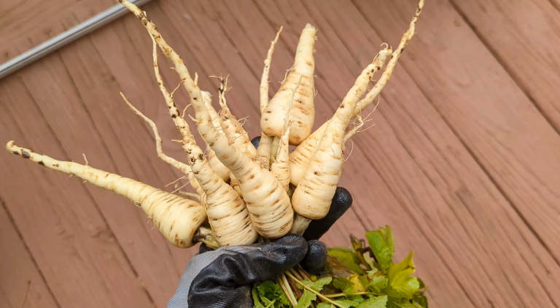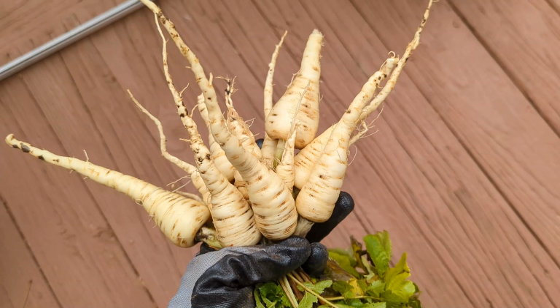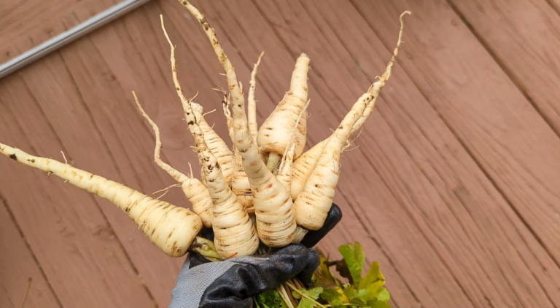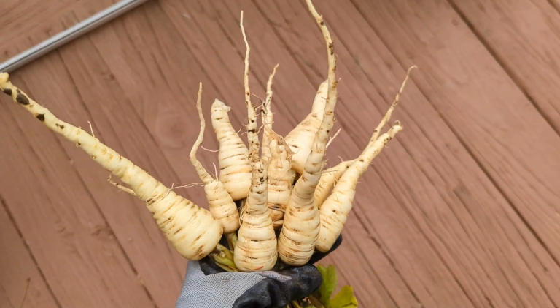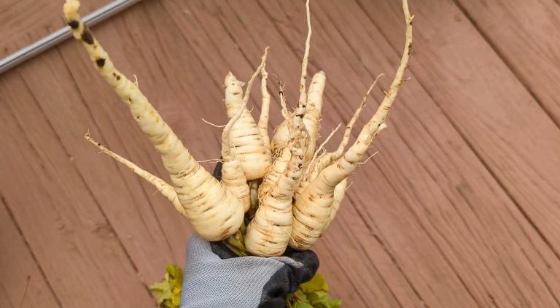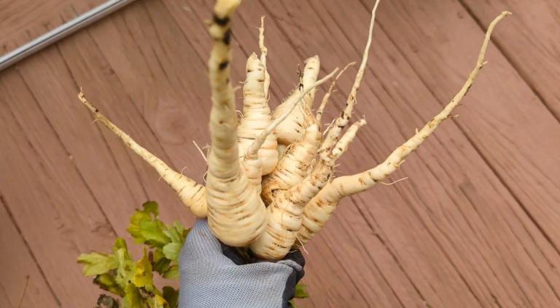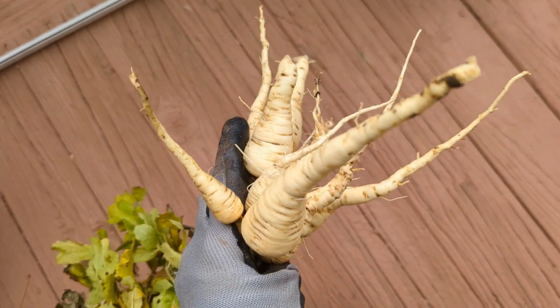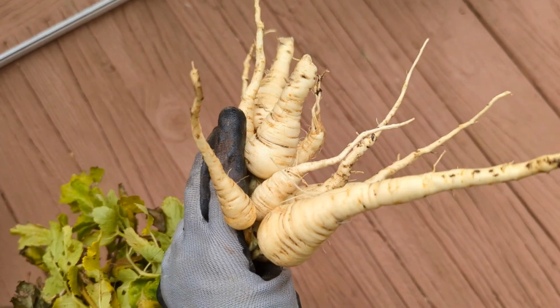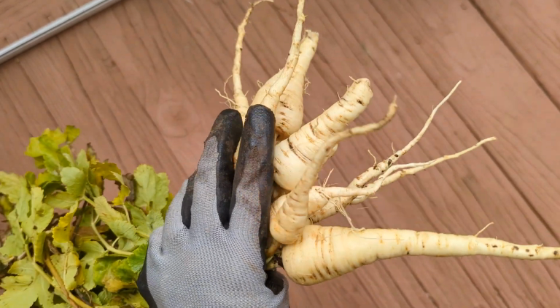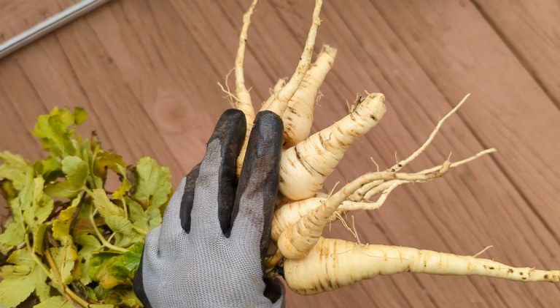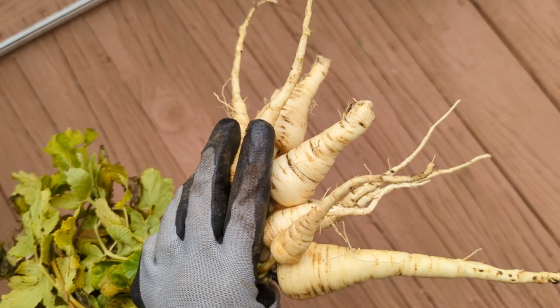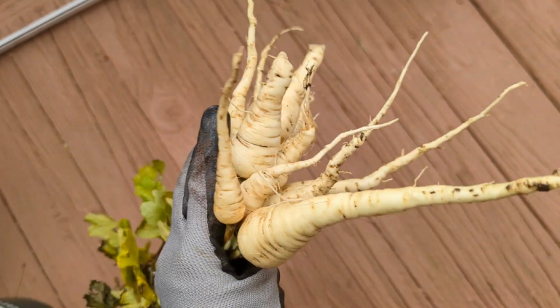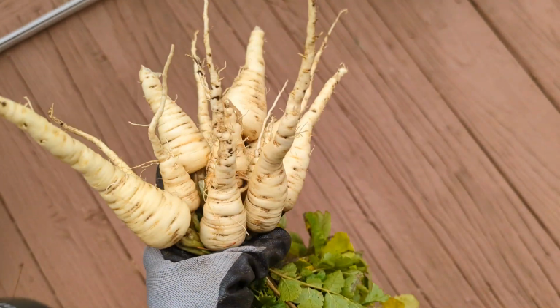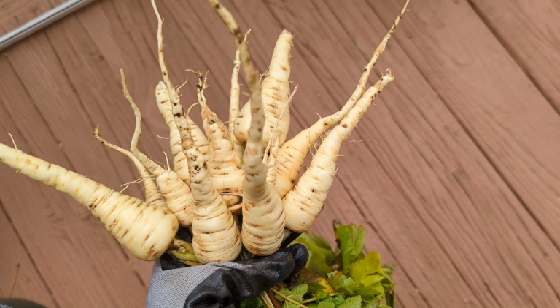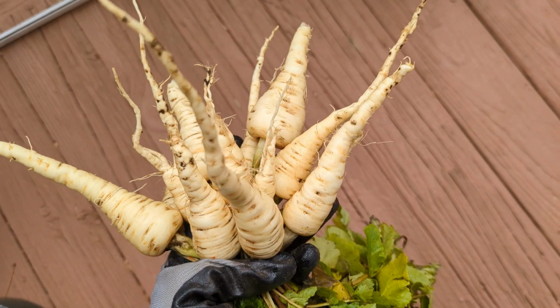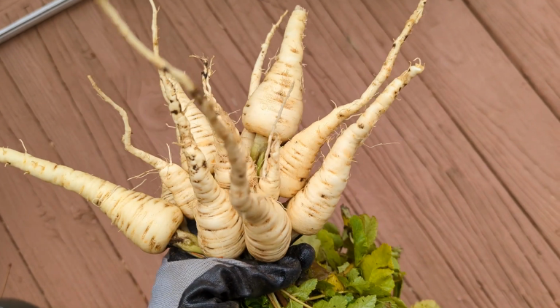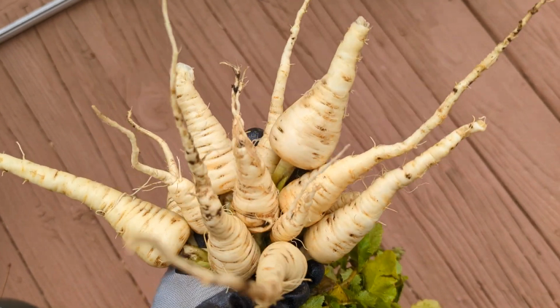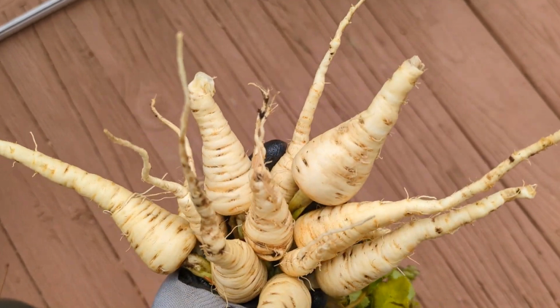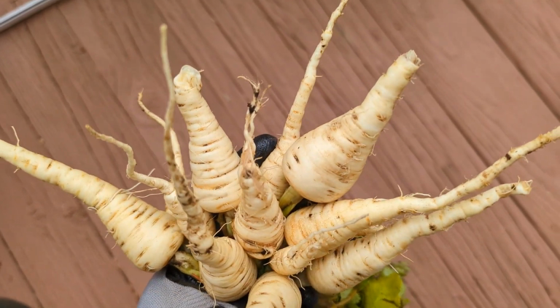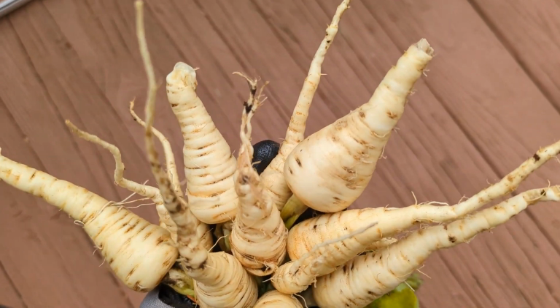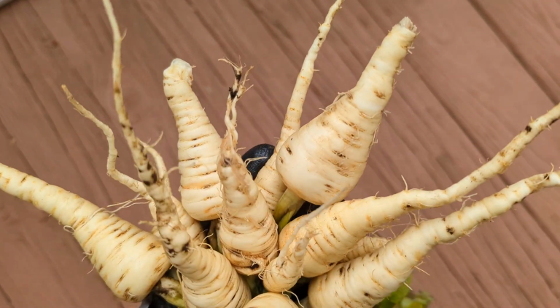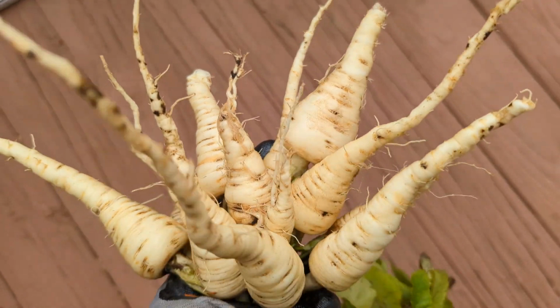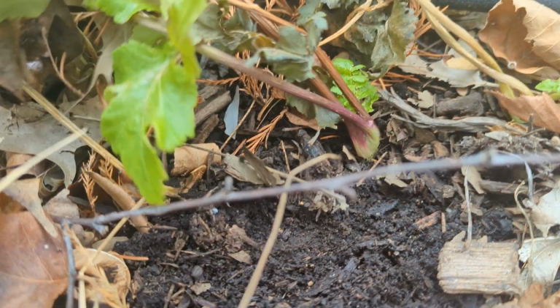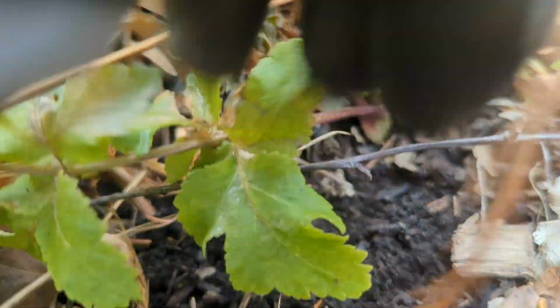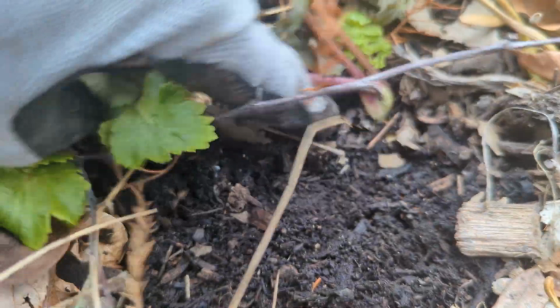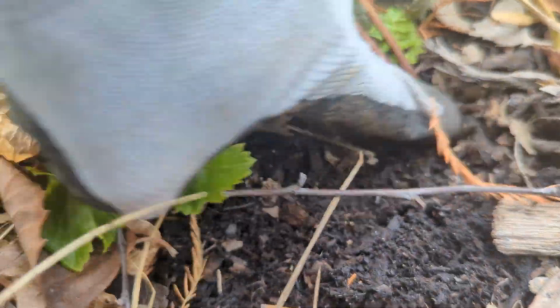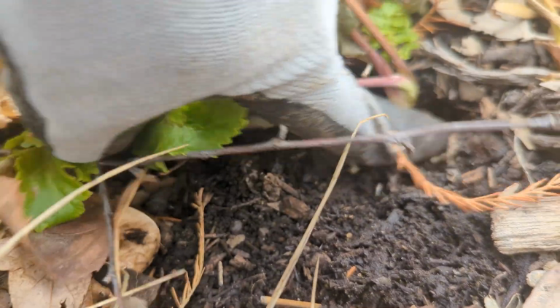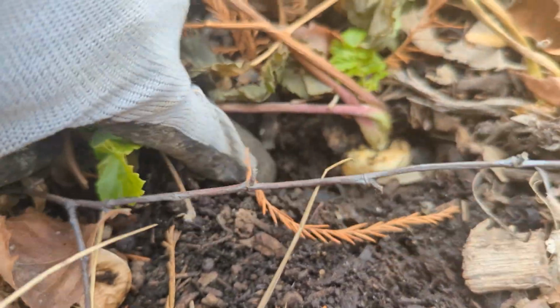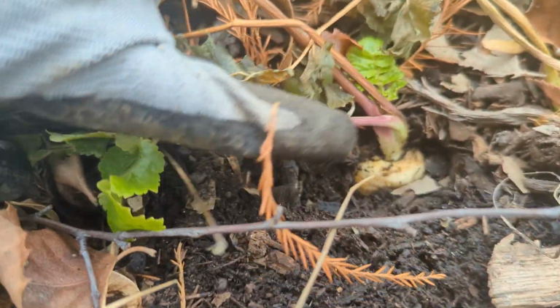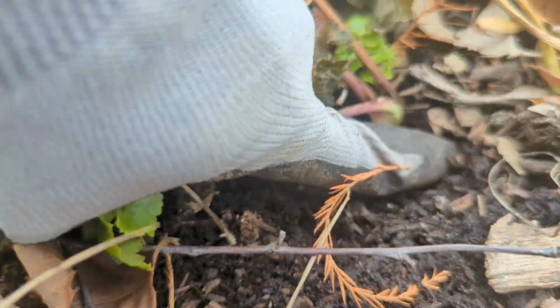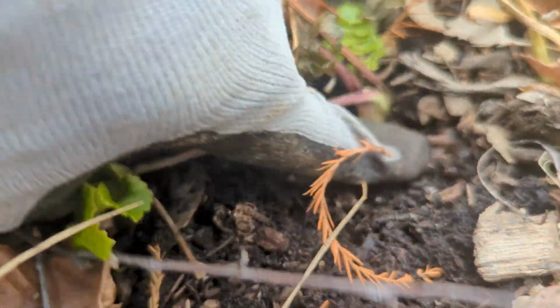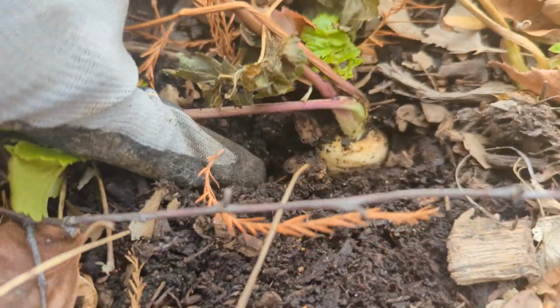Hi everyone. We grew parsnip for the first time last year, but the important question is: was it worth growing? Here is our take on it while we show the seed to harvest cycle of parsnip.